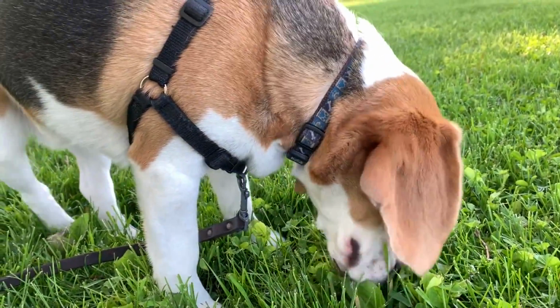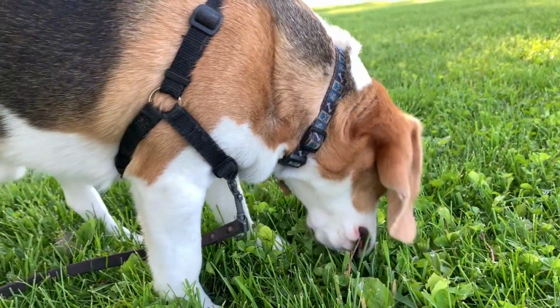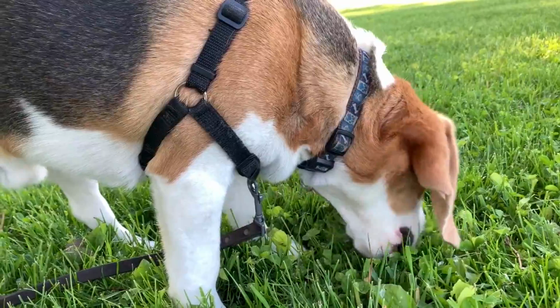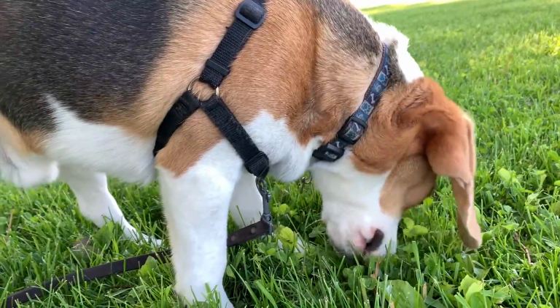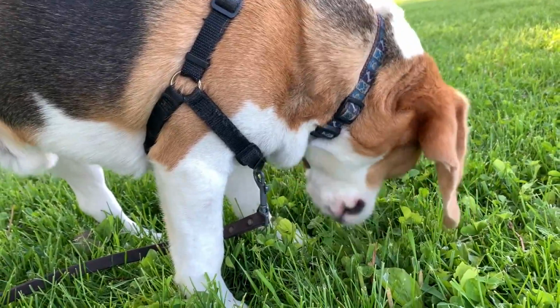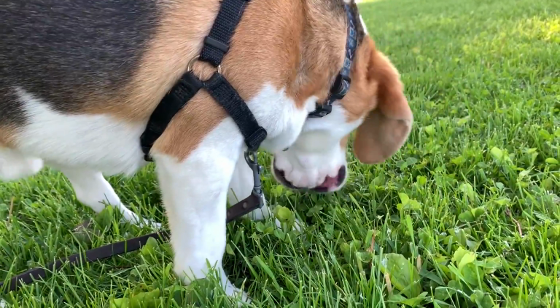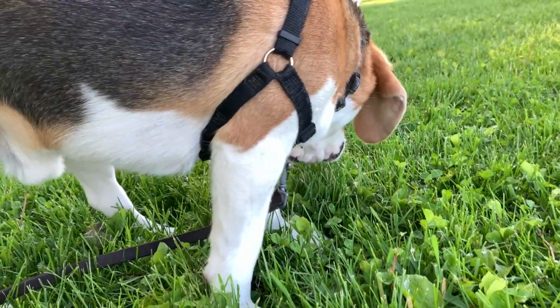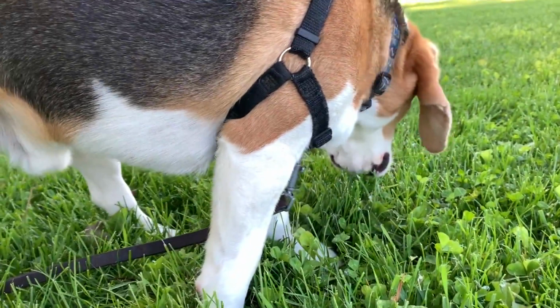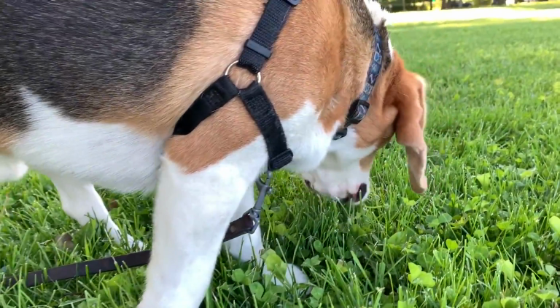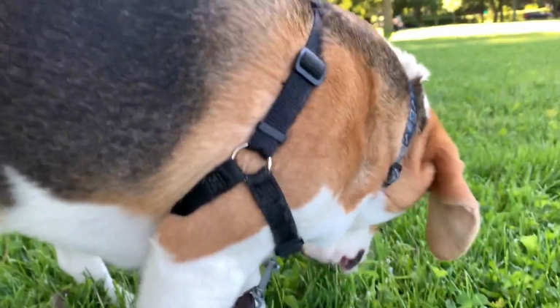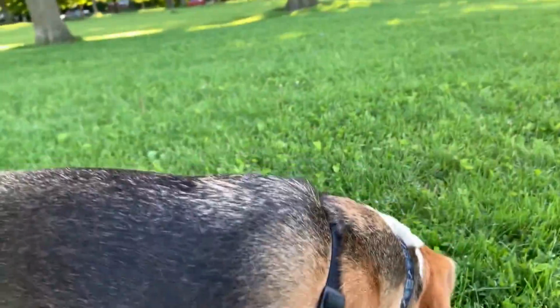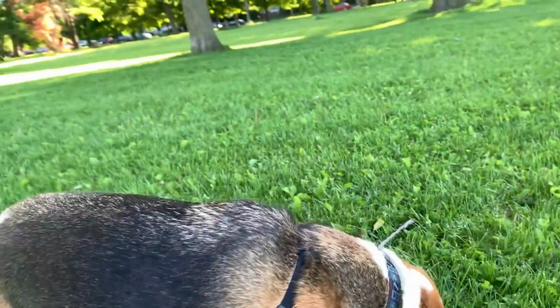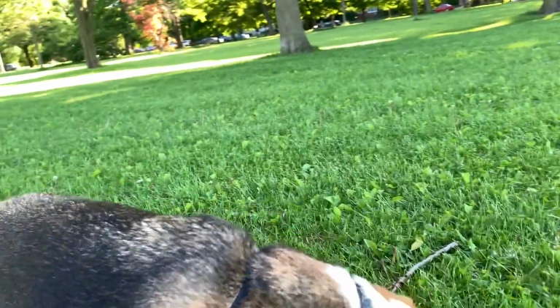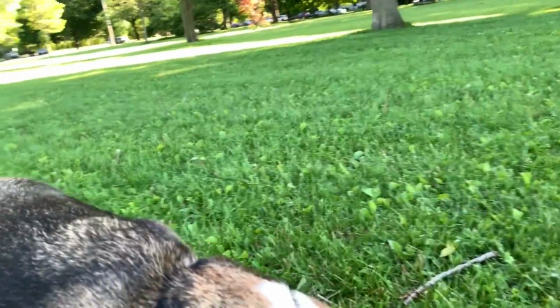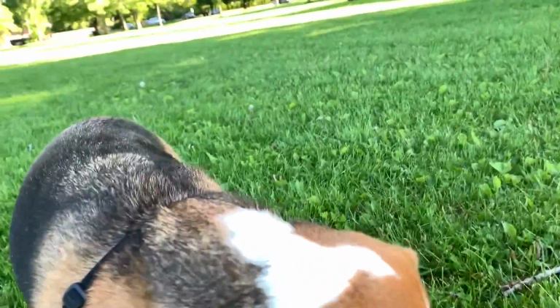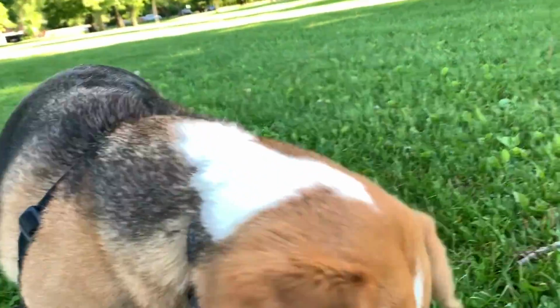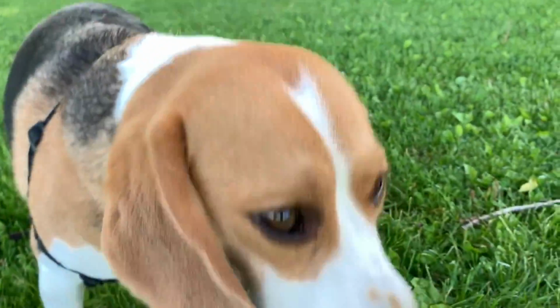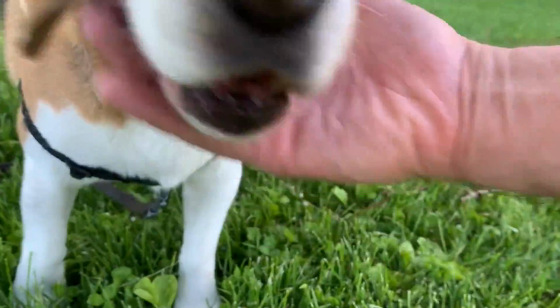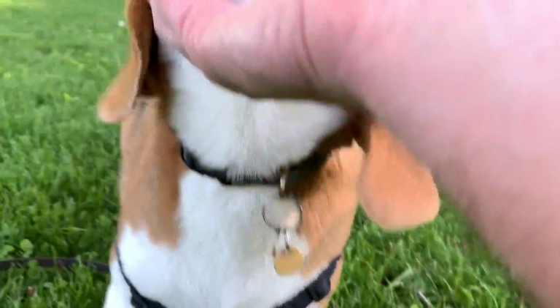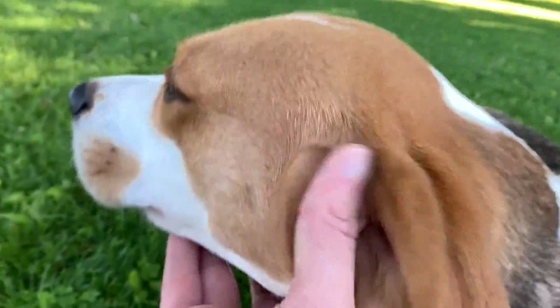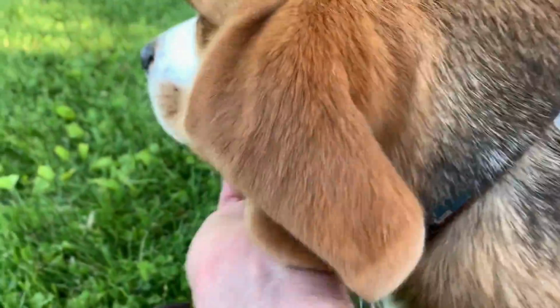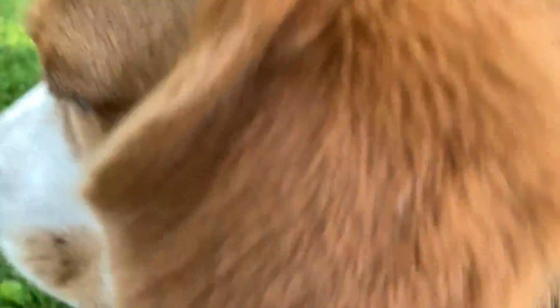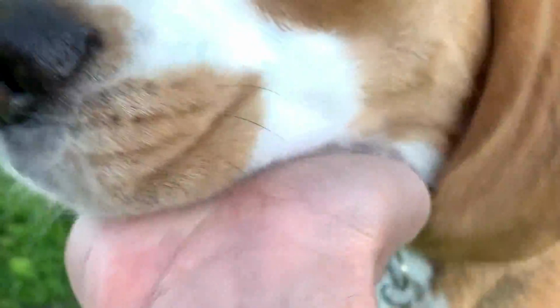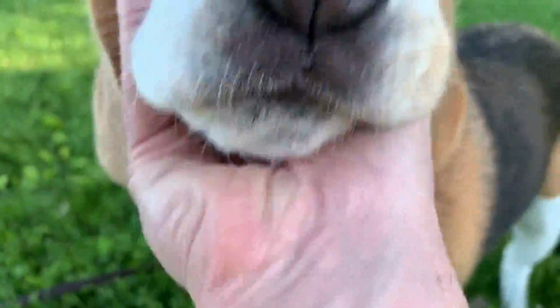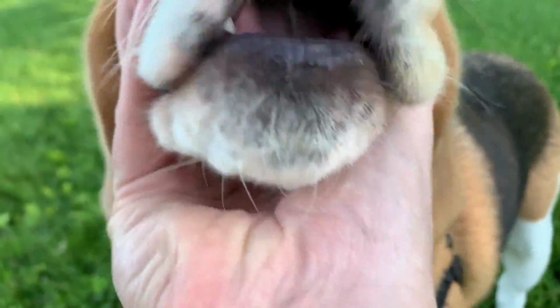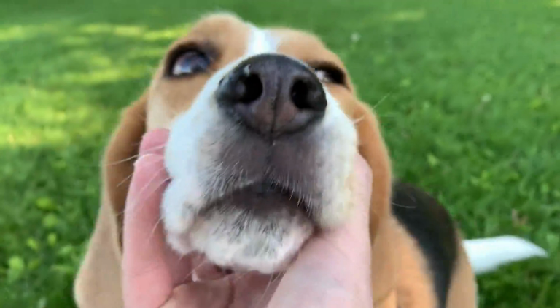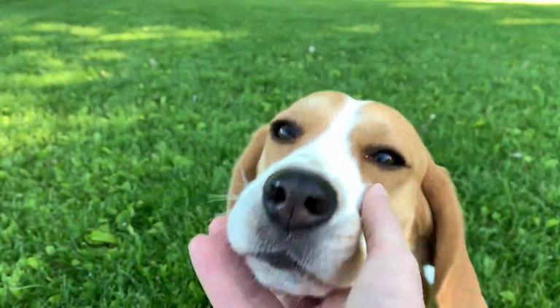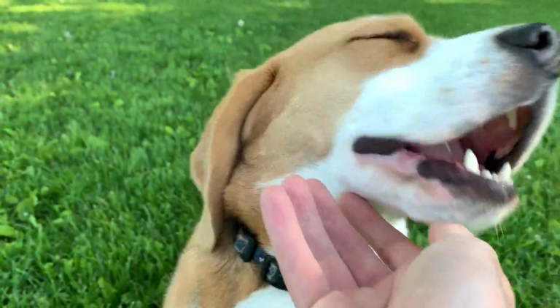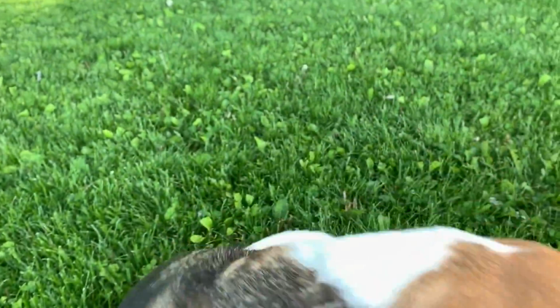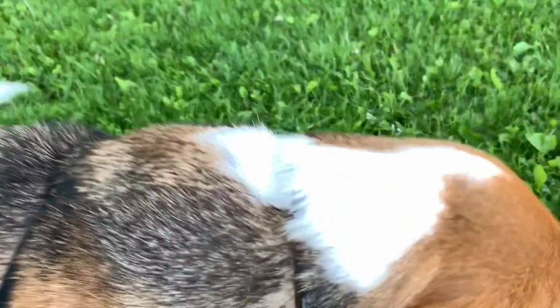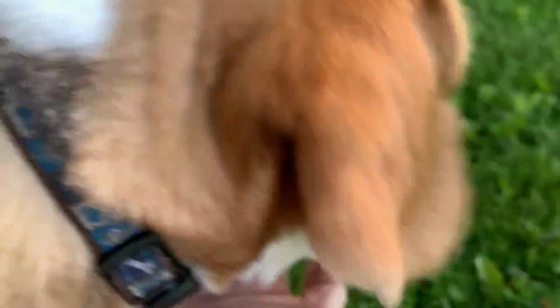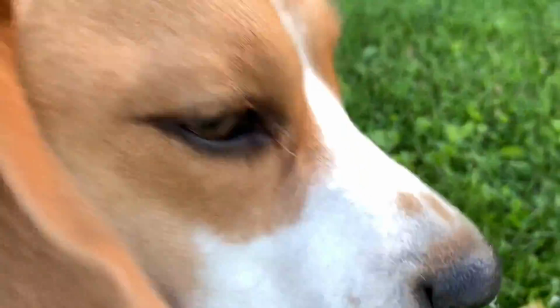Oliver, can we see your nose? What are you eating, by the way? Why are you eating grass? Oliver, can we see your nose? Can I see your nose please? Come on, Oliver. Let's see it. Oh yes — there it is! Oh, can I see it again?